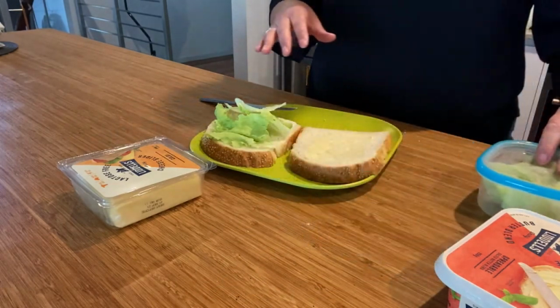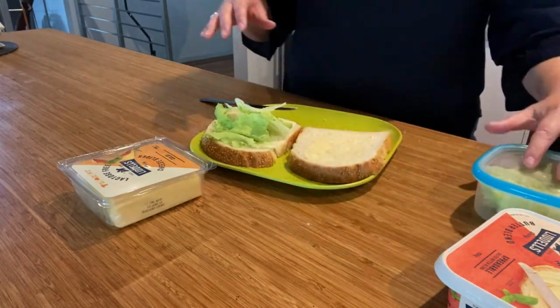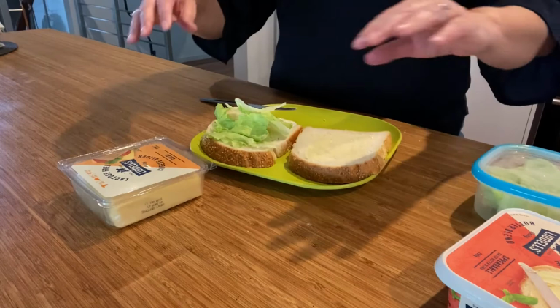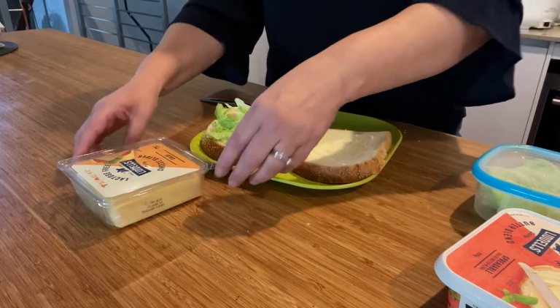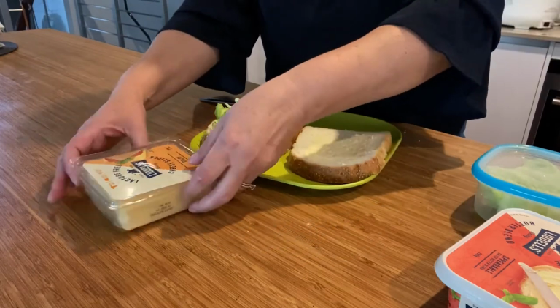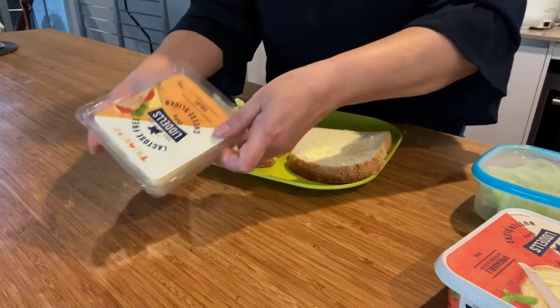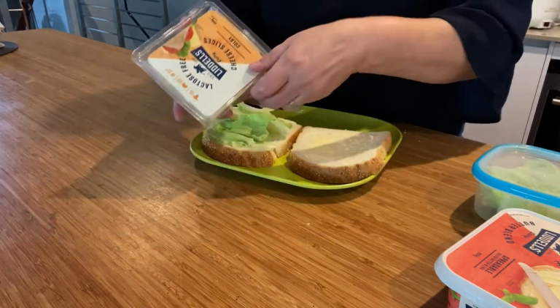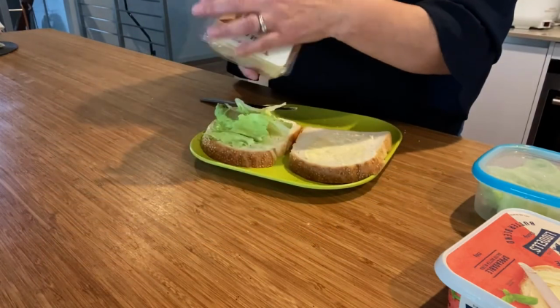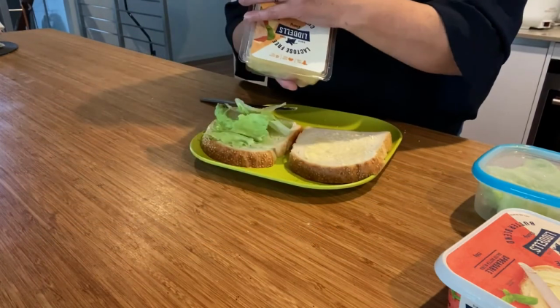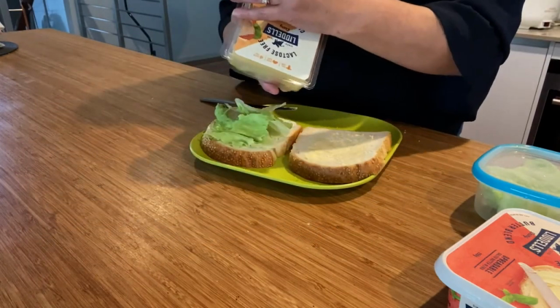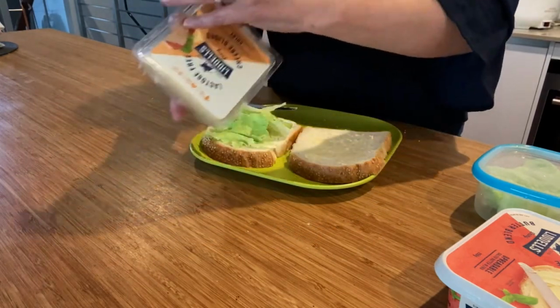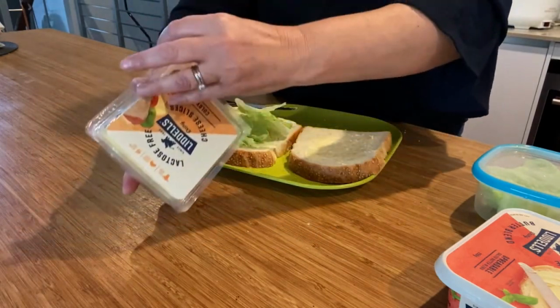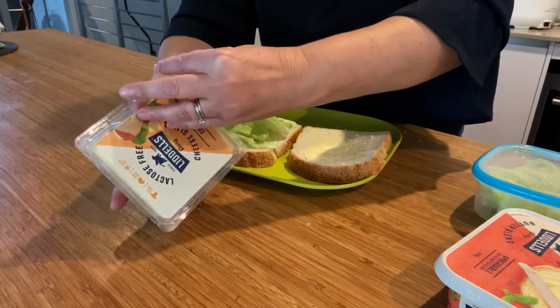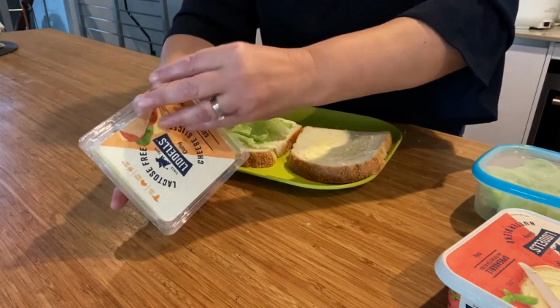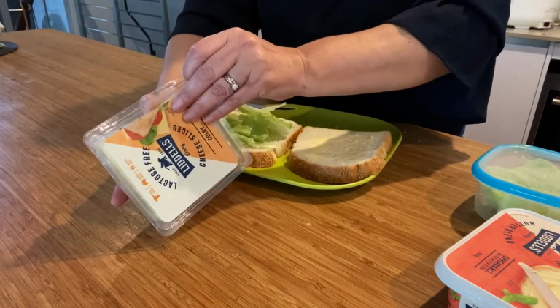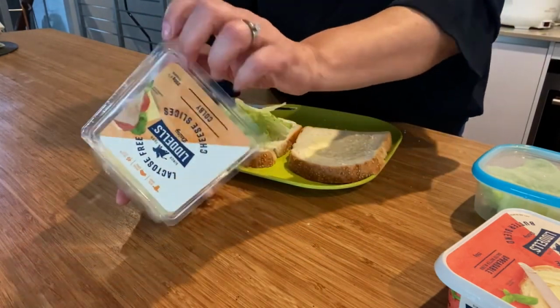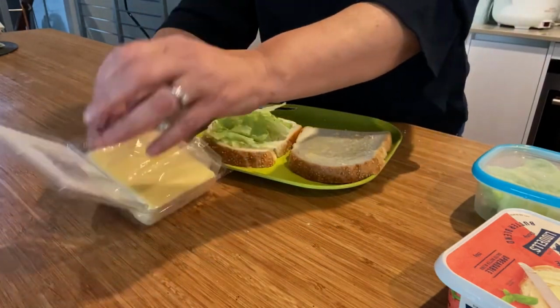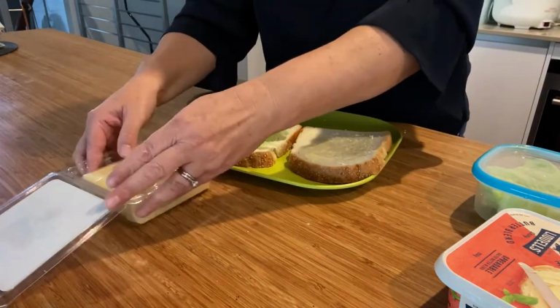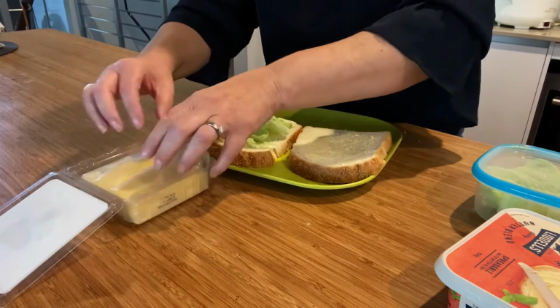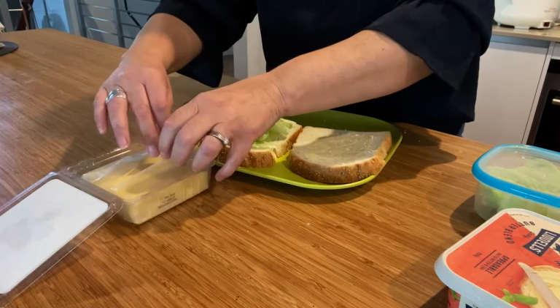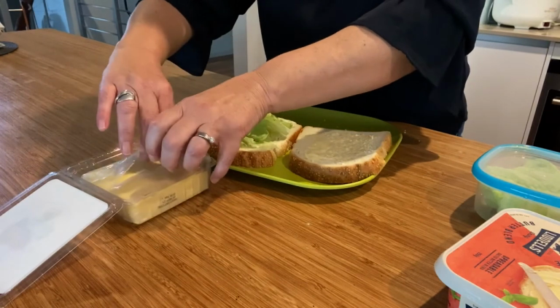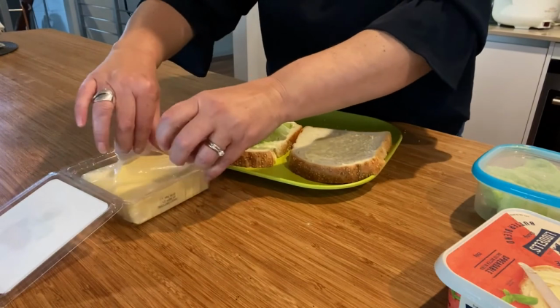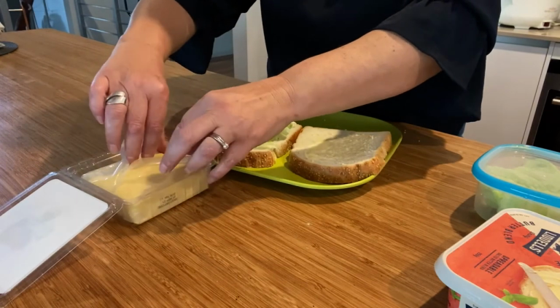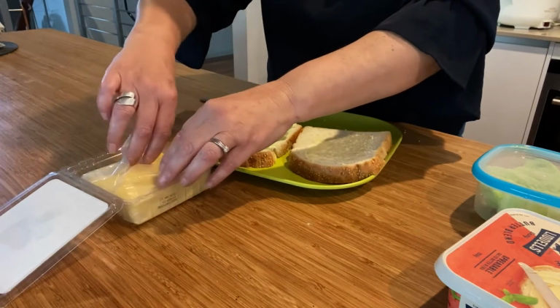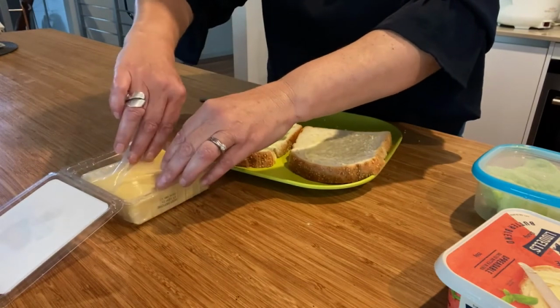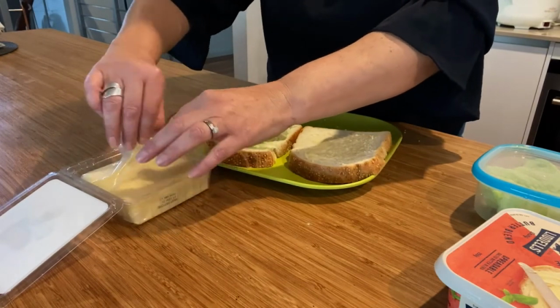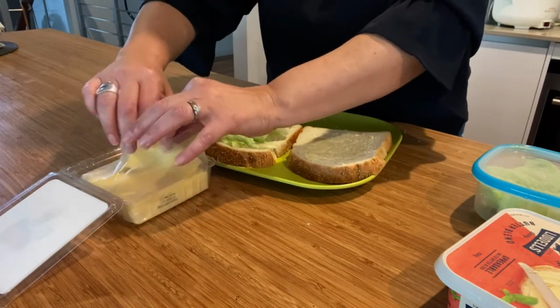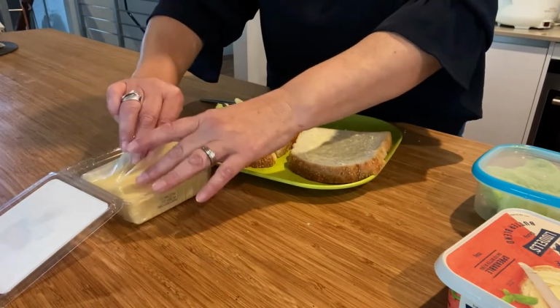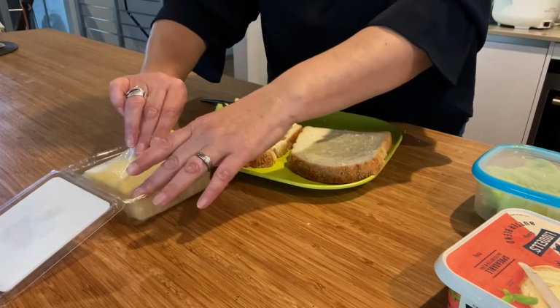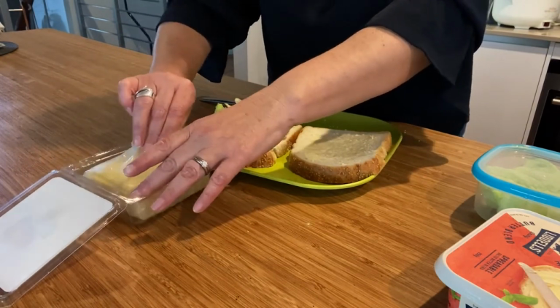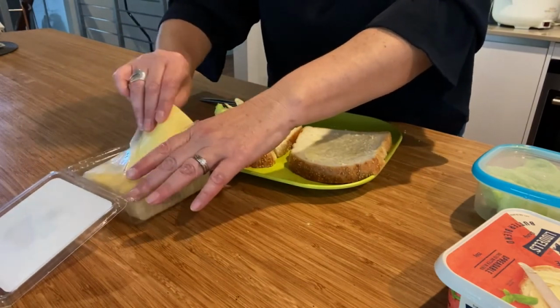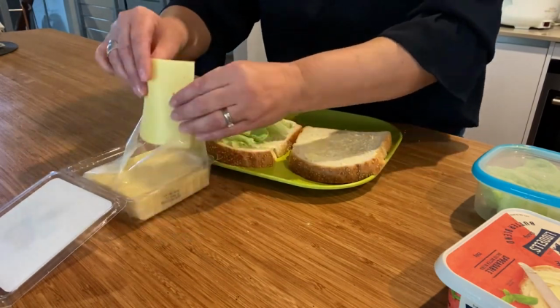The woman opens a container of sliced cheese, takes a slice of cheese out, and puts it on top of the lettuce on the bread, then closes the cheese container lid.